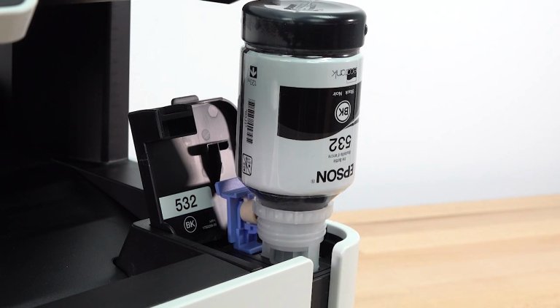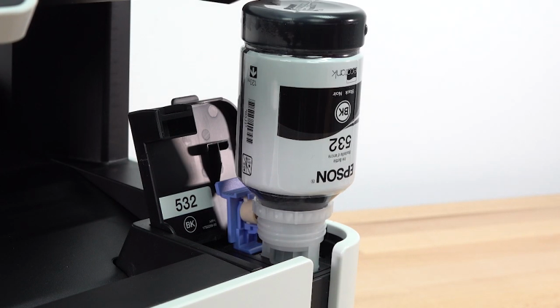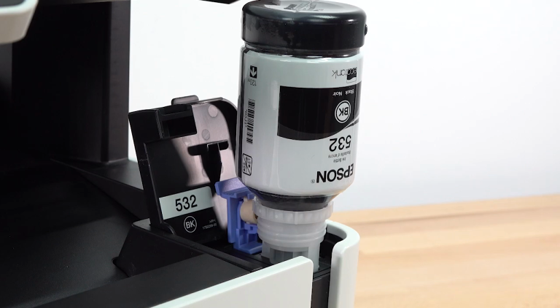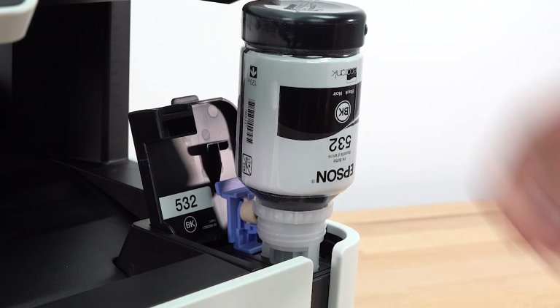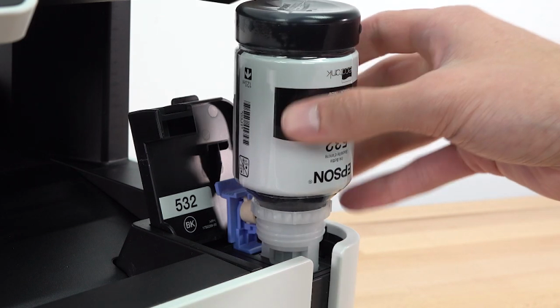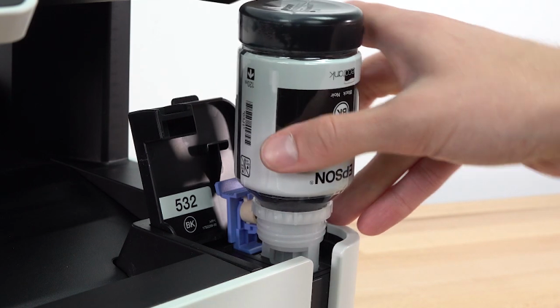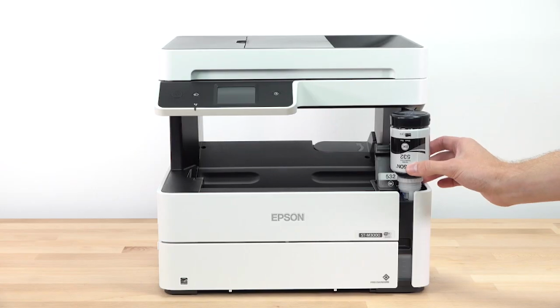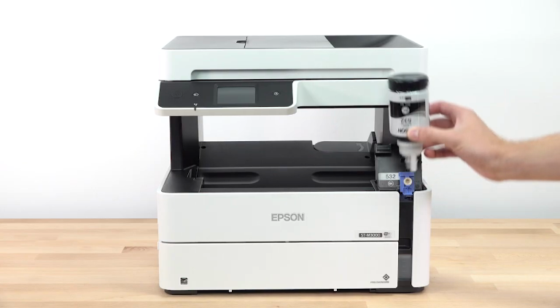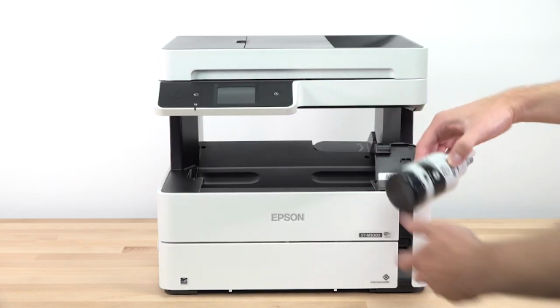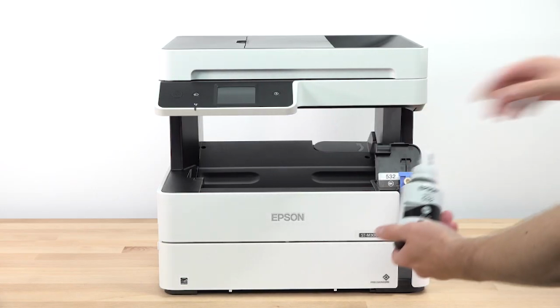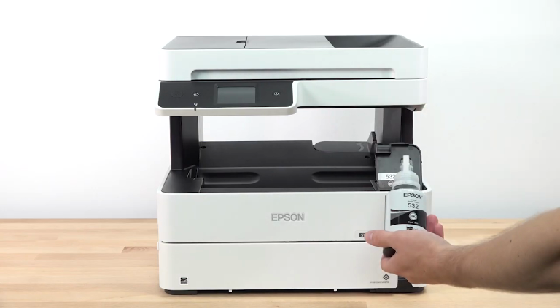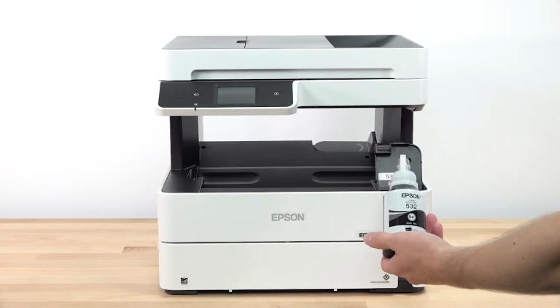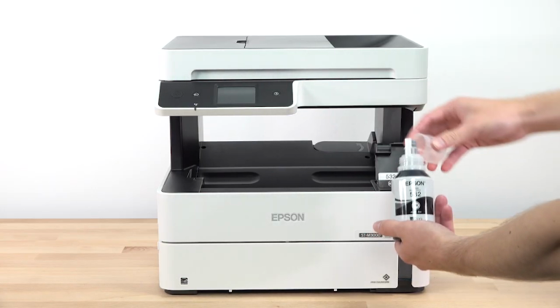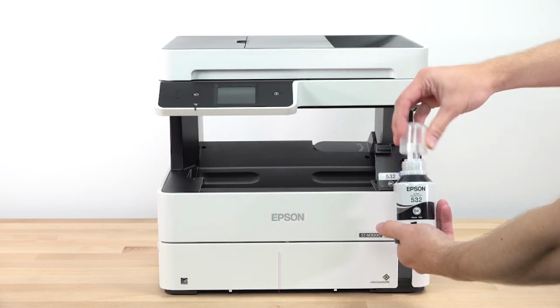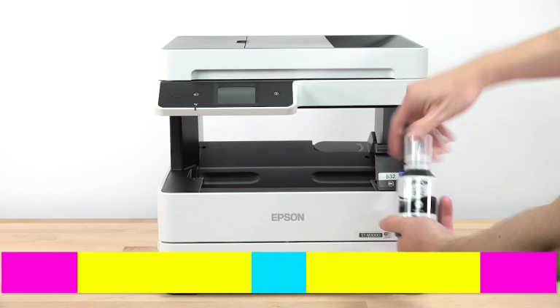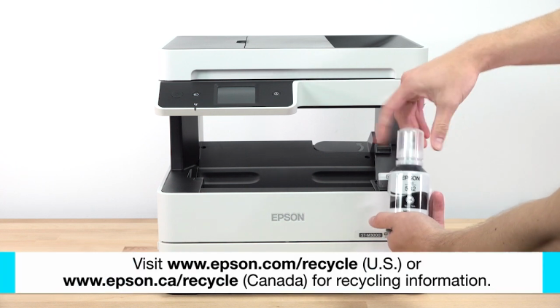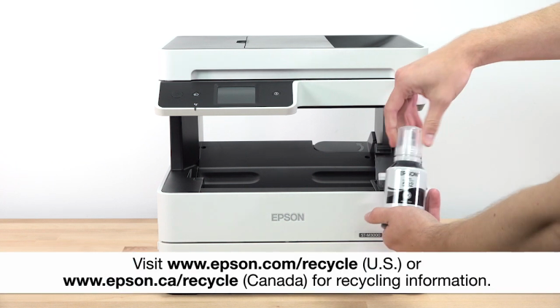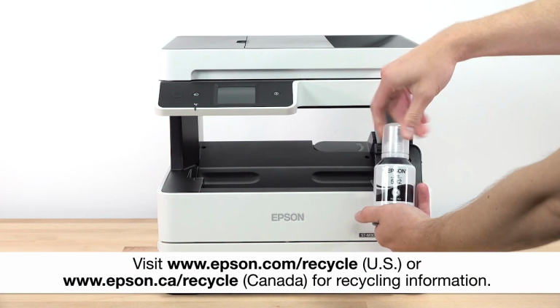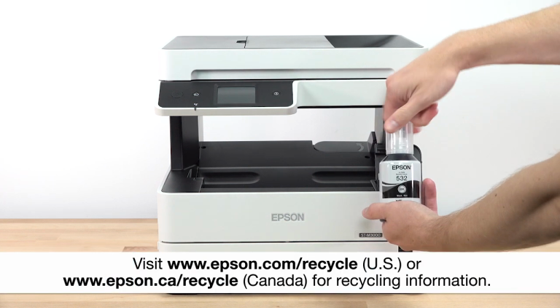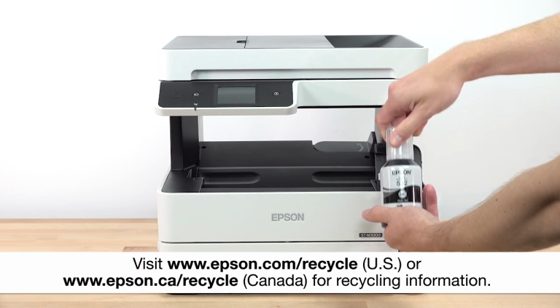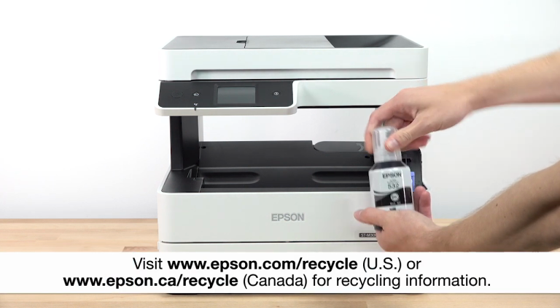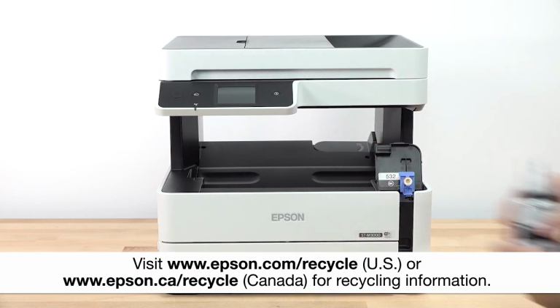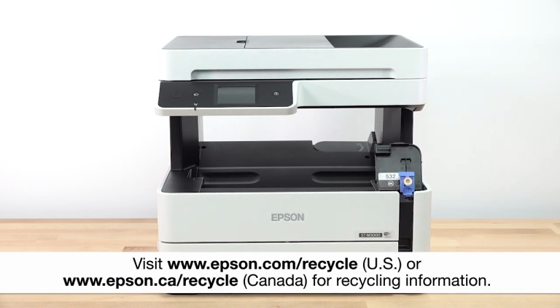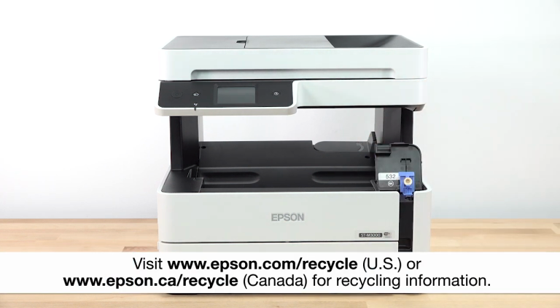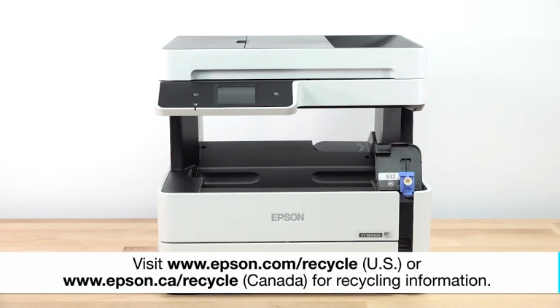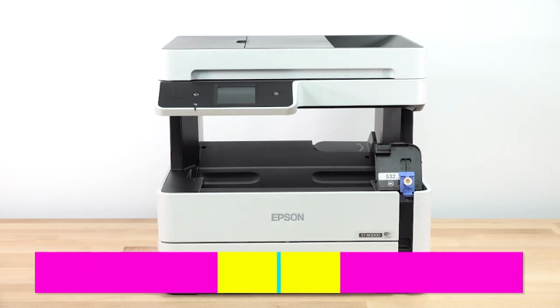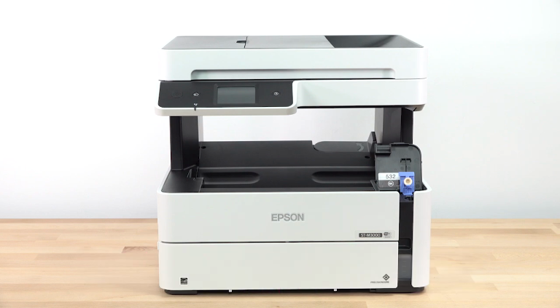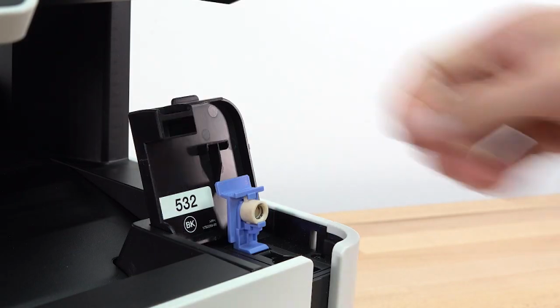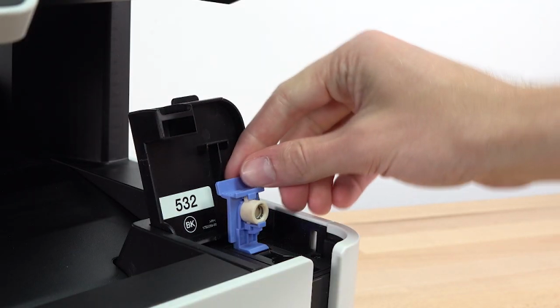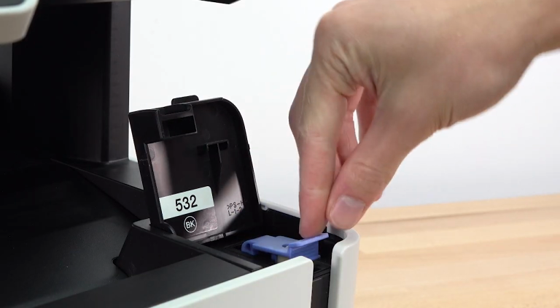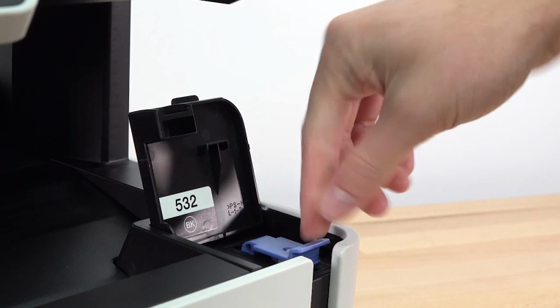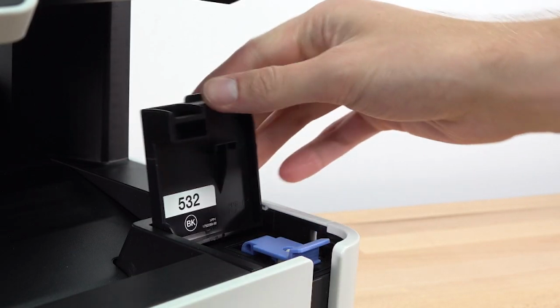When ink stops flowing, remove the bottle and securely close it with the cap. Close the ink tank cap and cover.